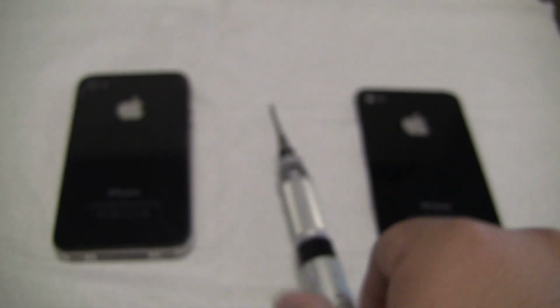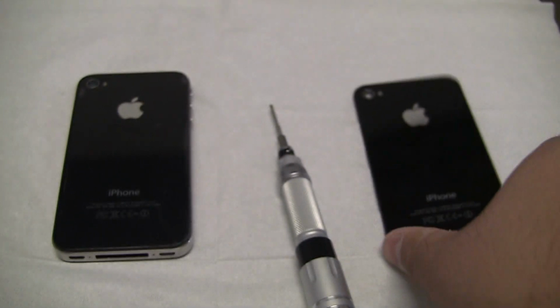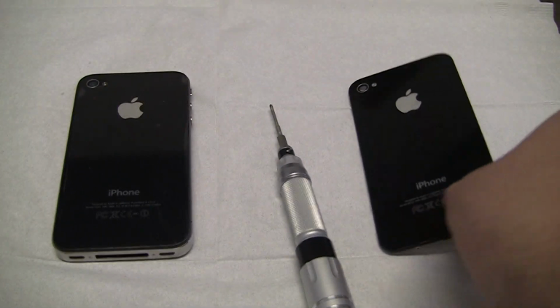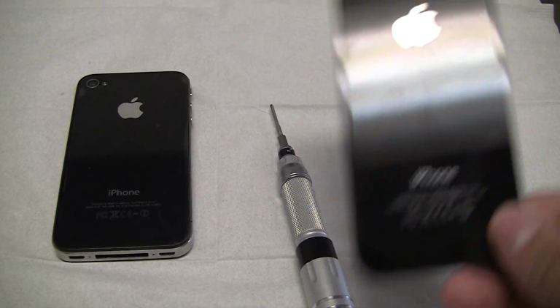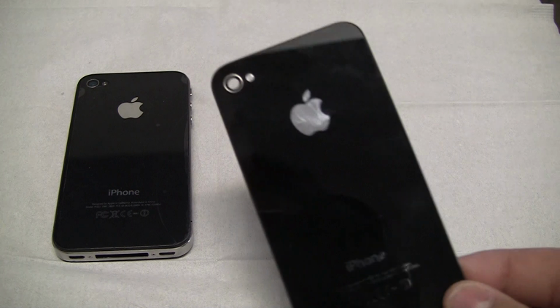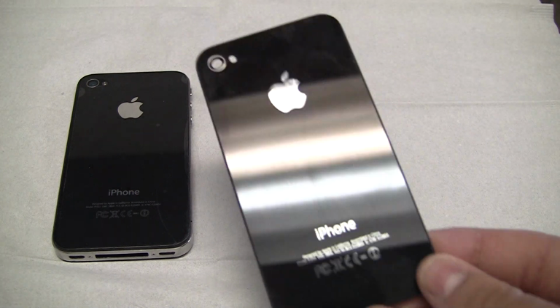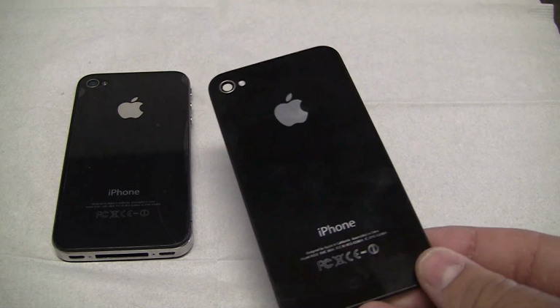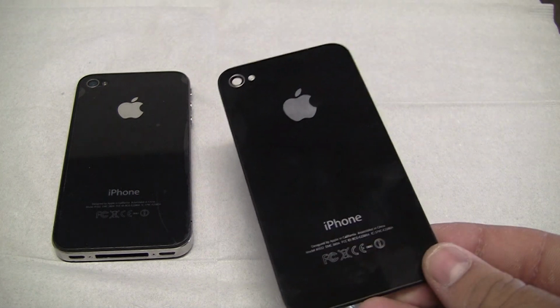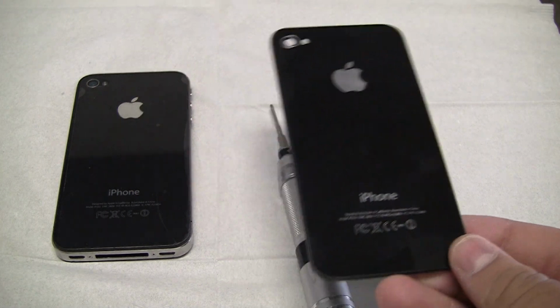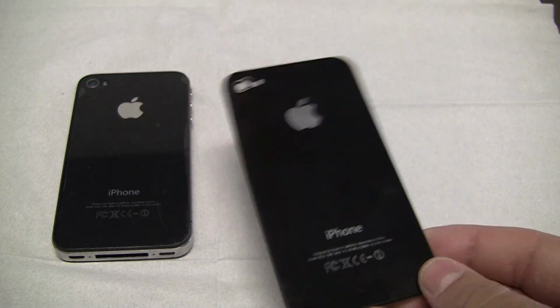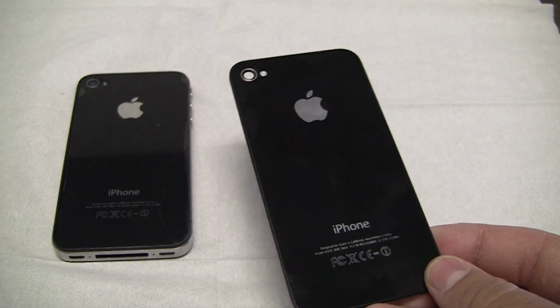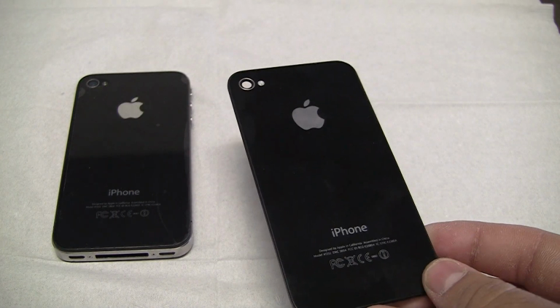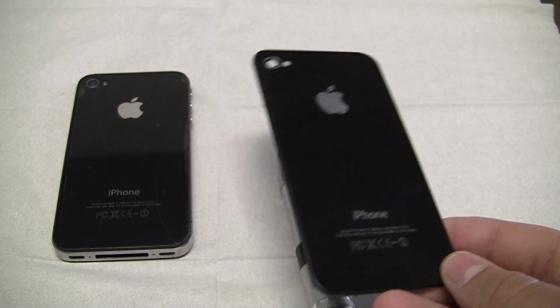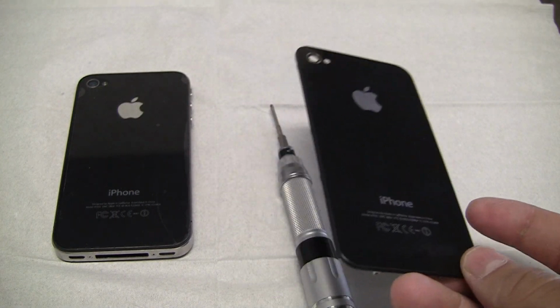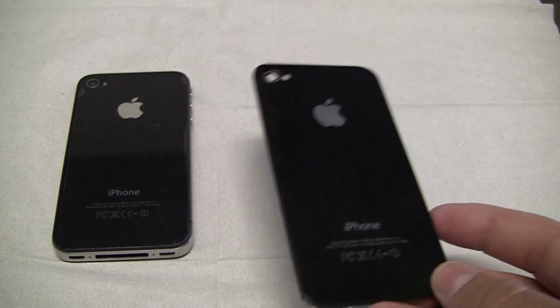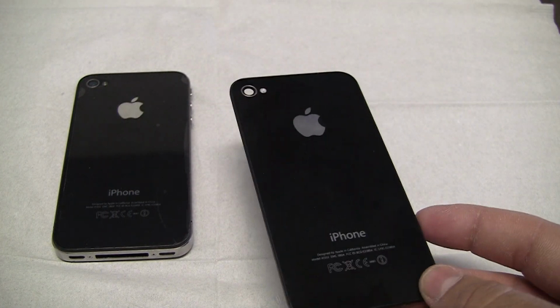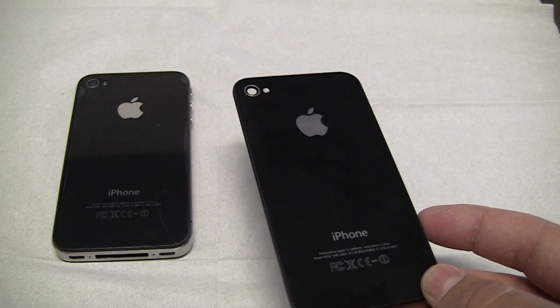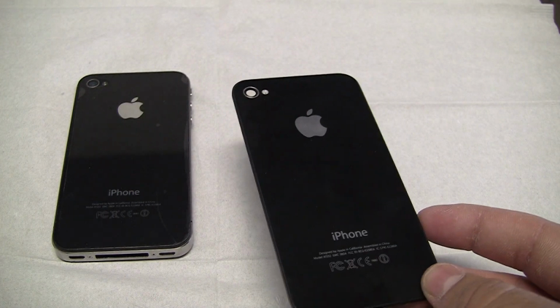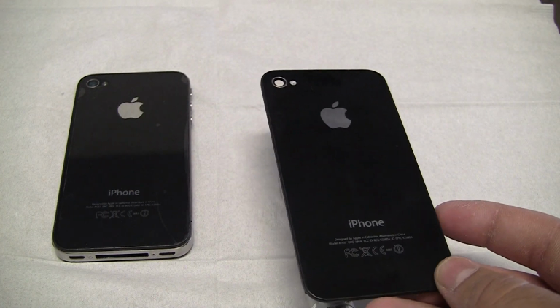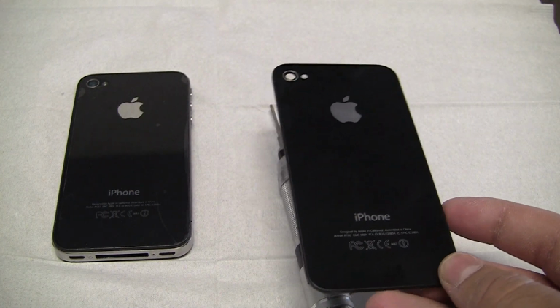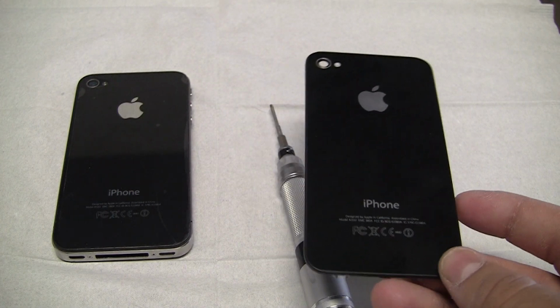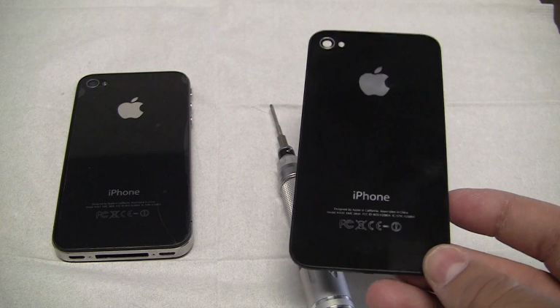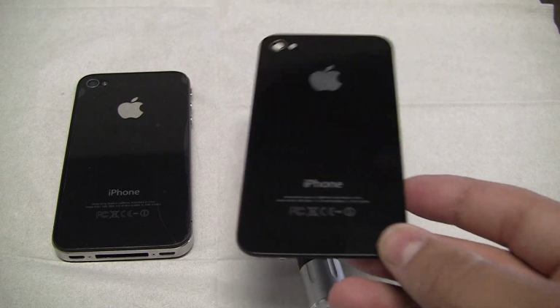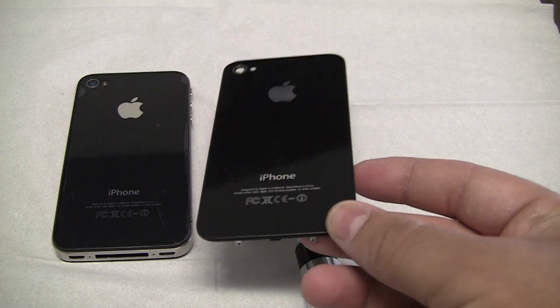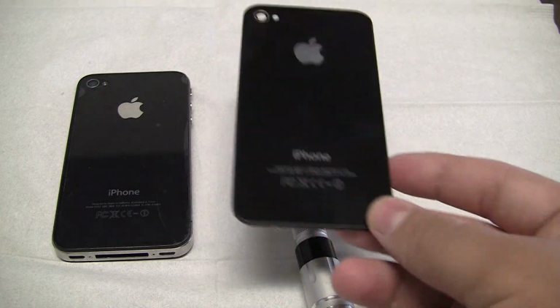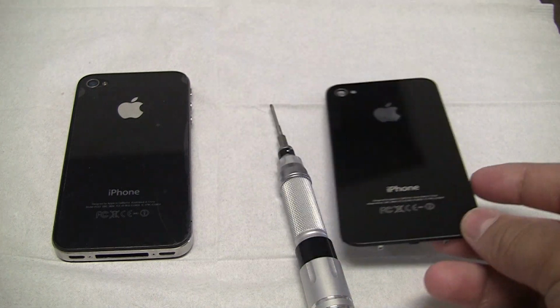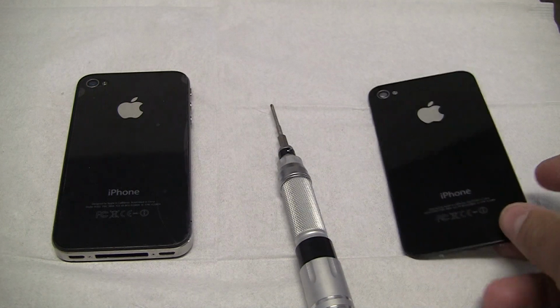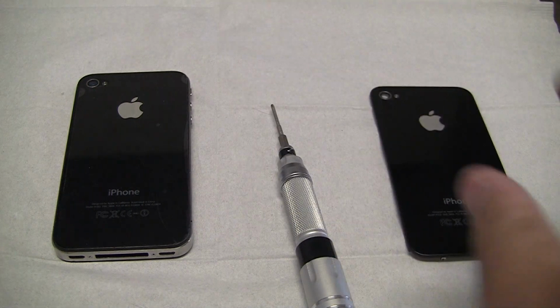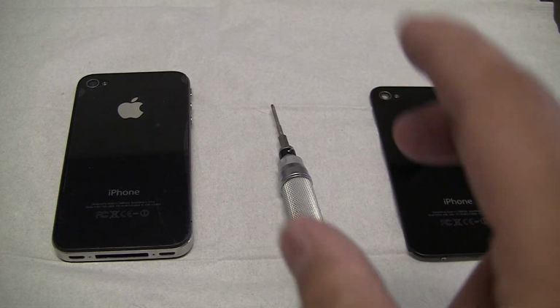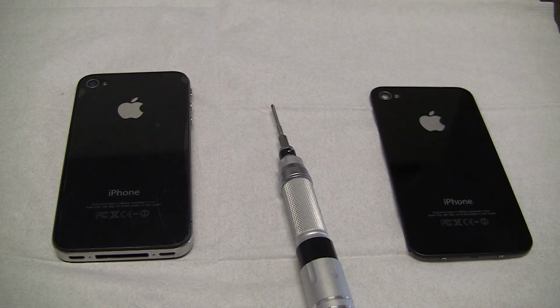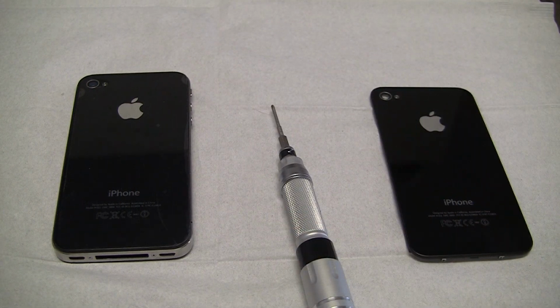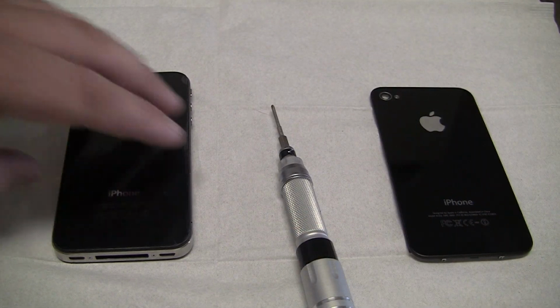What you need is a replacement back glass, which you can order on eBay, Amazon, anywhere. Basically it is the easiest part on the iPhone to replace.